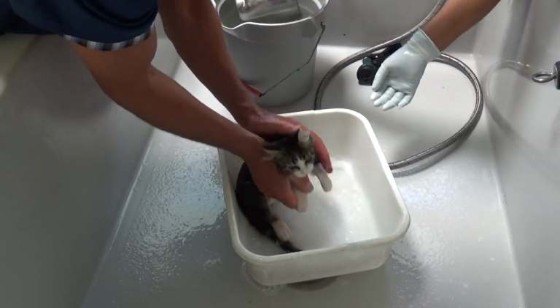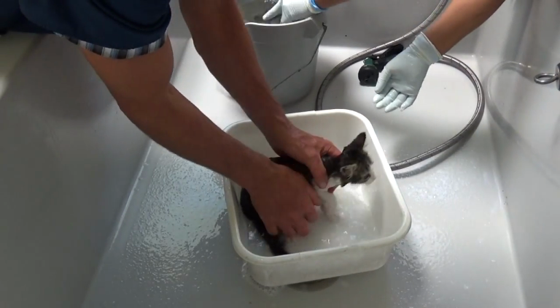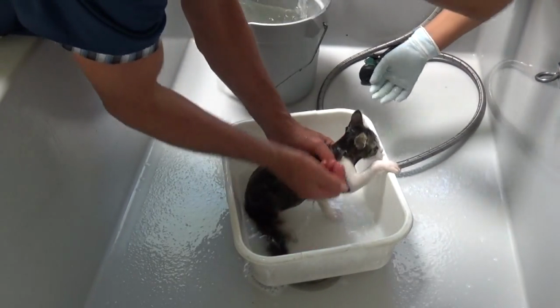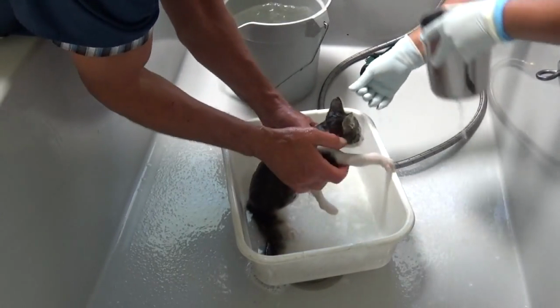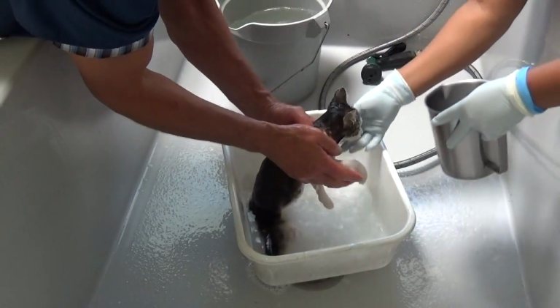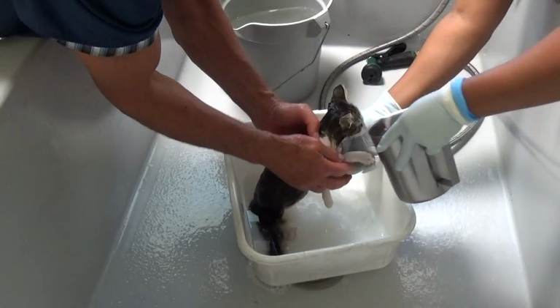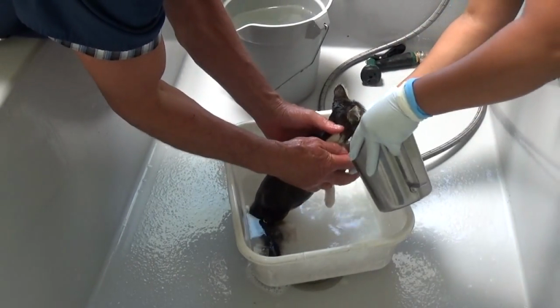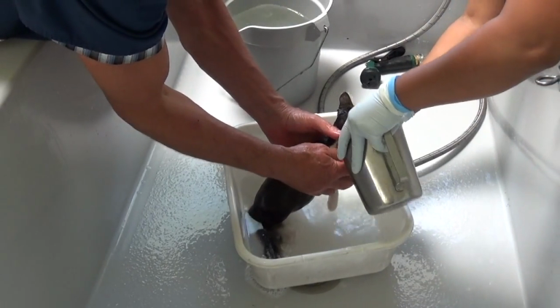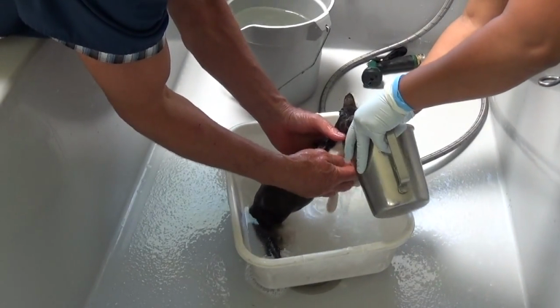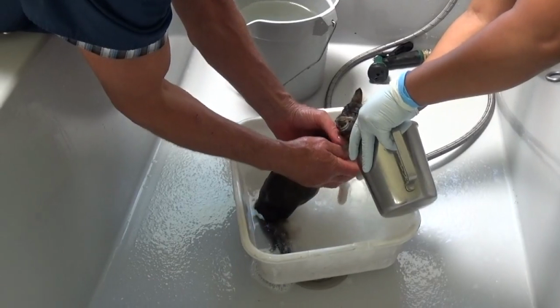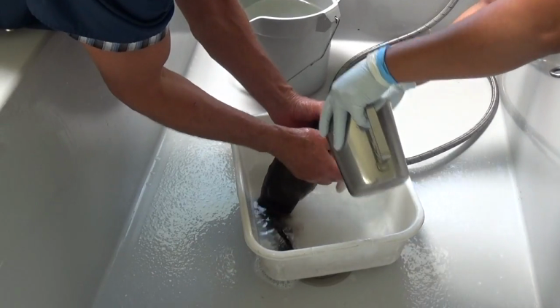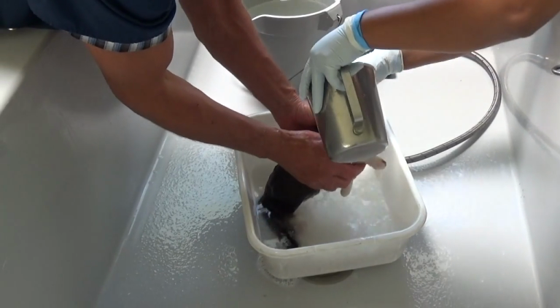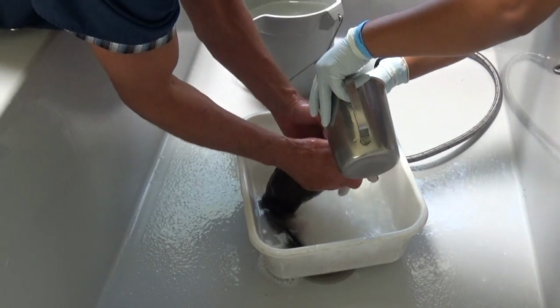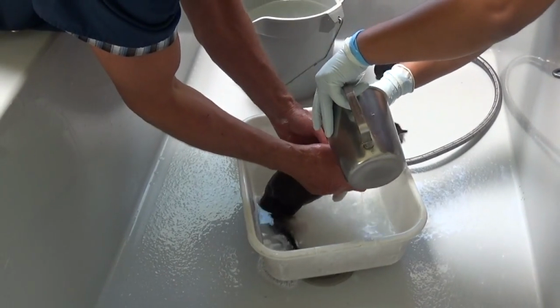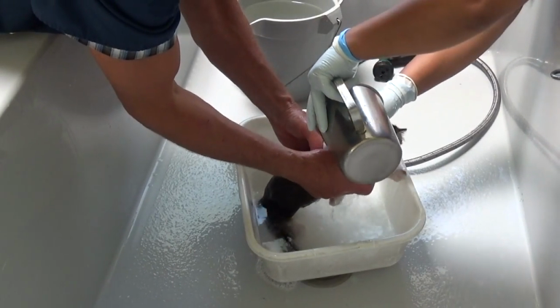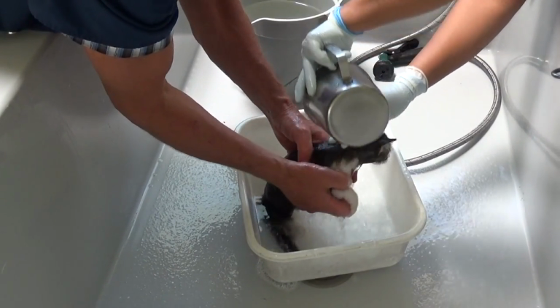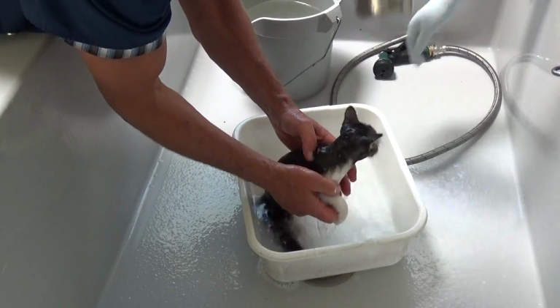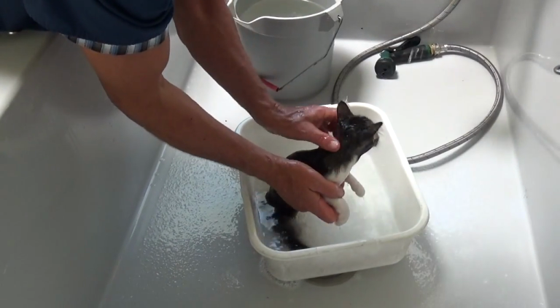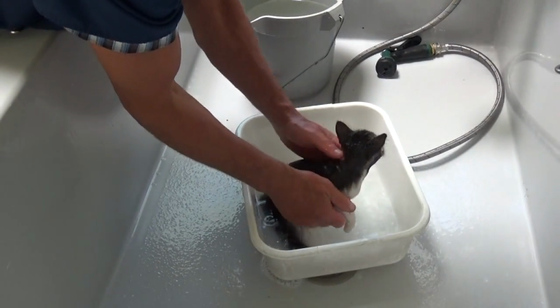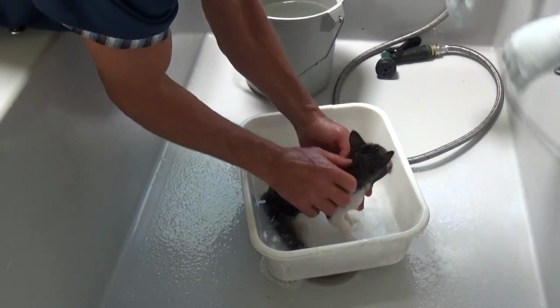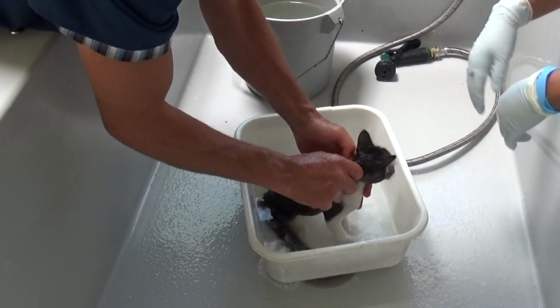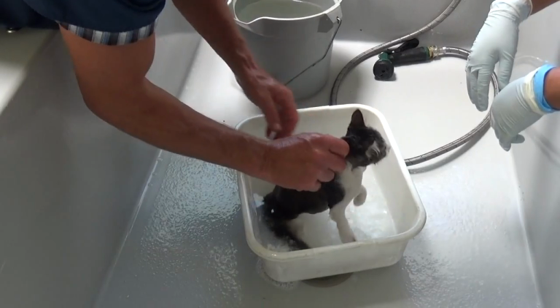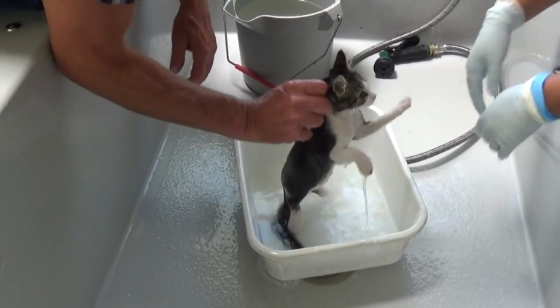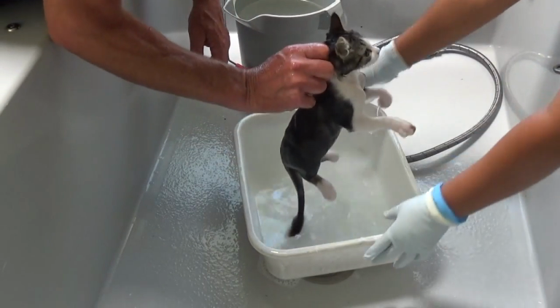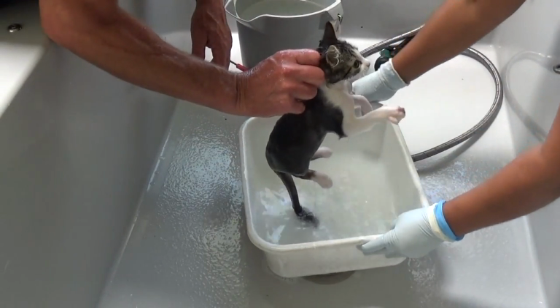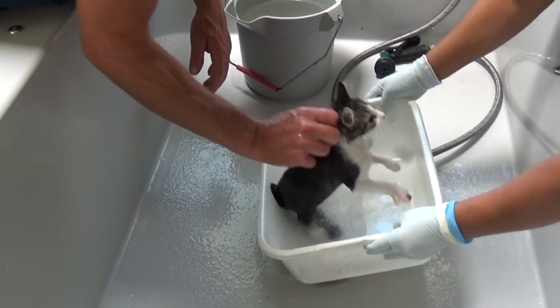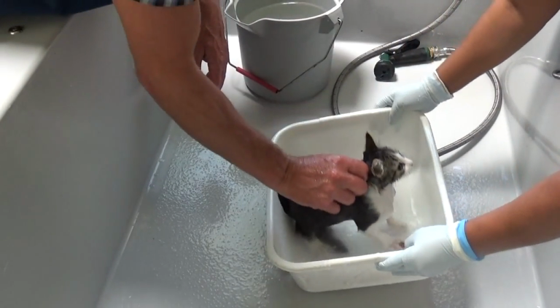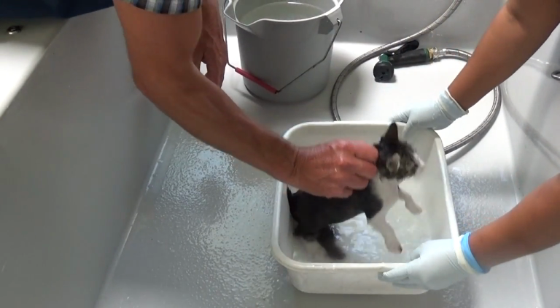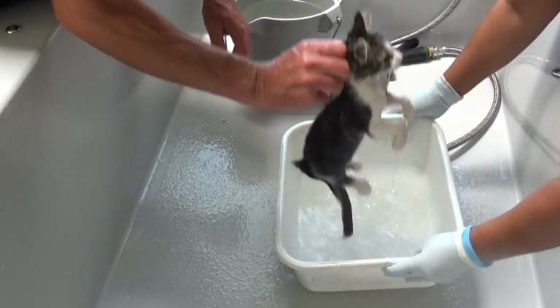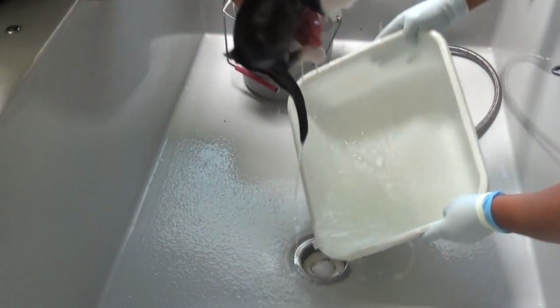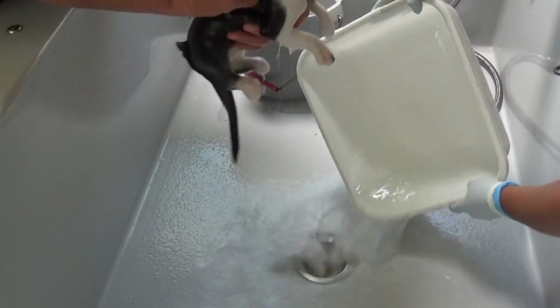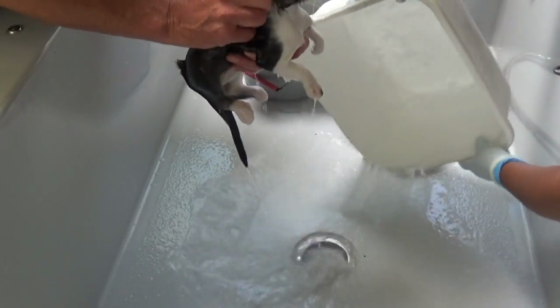It's not too hard to bathe a cat. Of course, this one isn't freaking out too much — you just got to be very gentle. And then sometimes if they start to freak out, you can always hold them by the scruff and then they will just remain motionless.